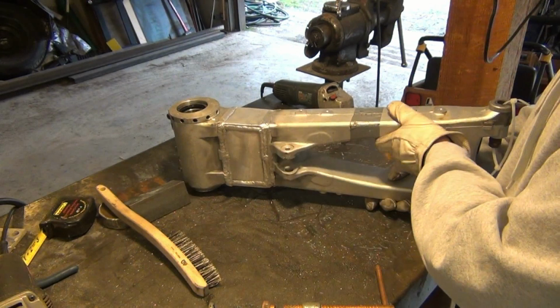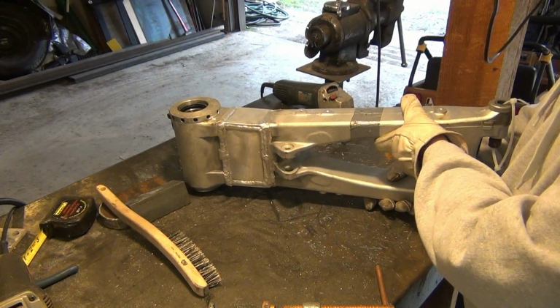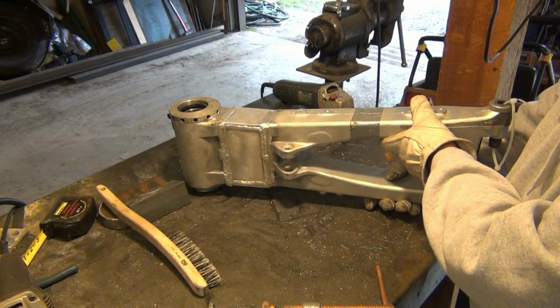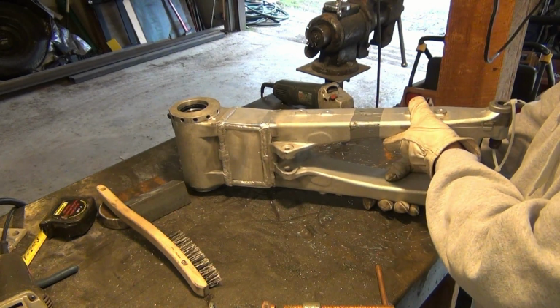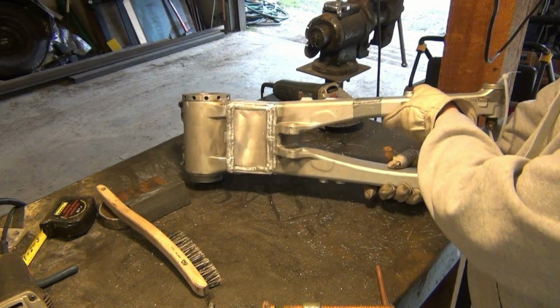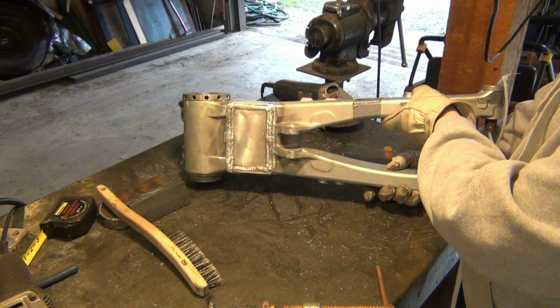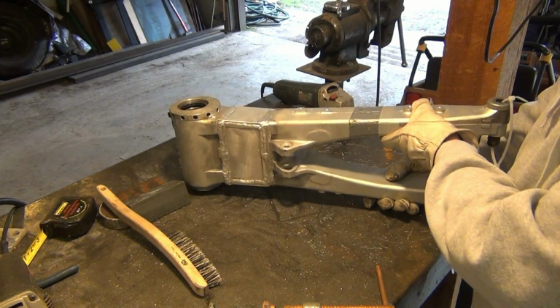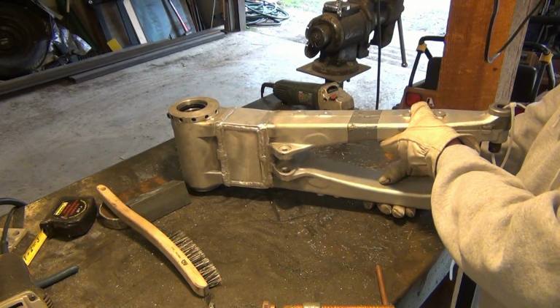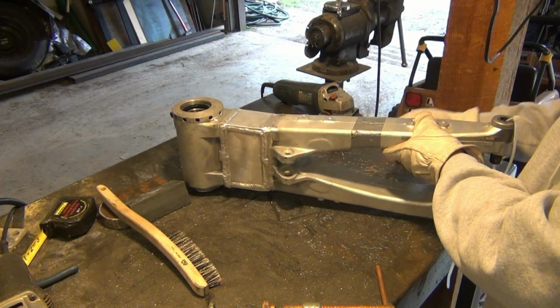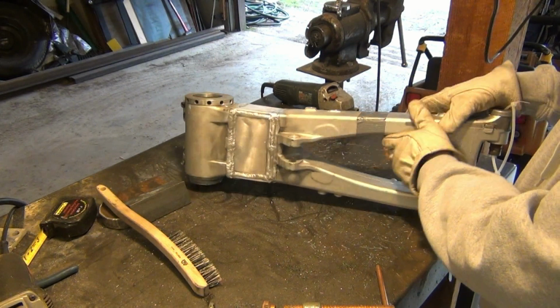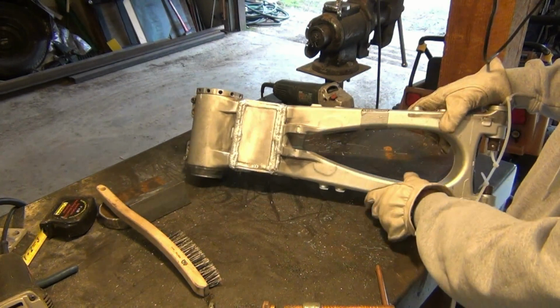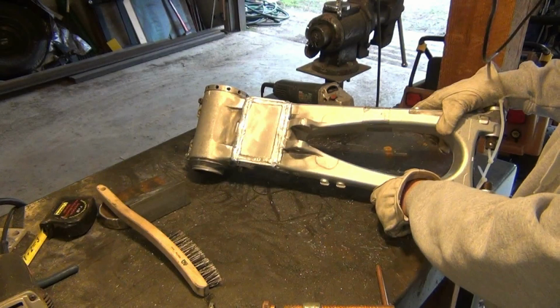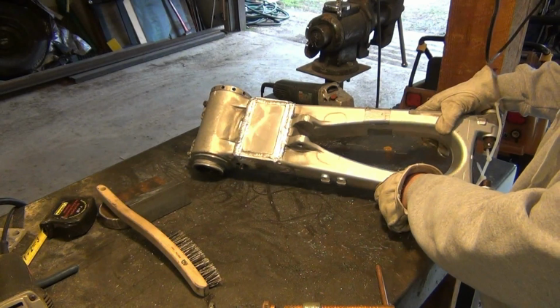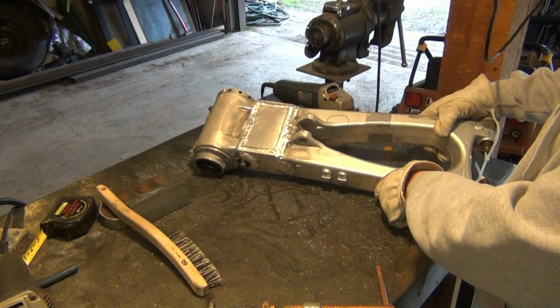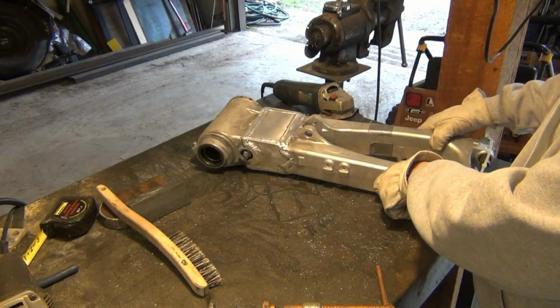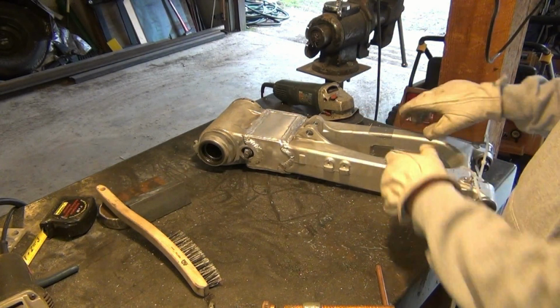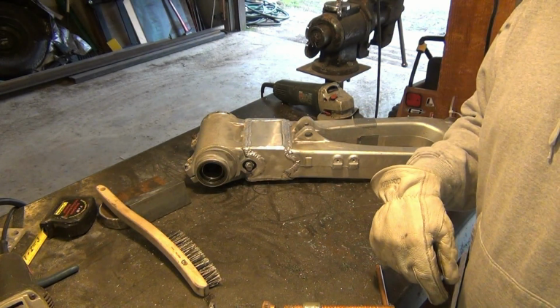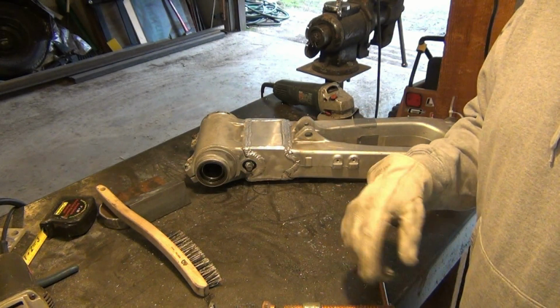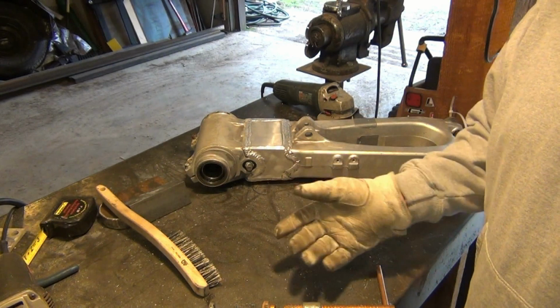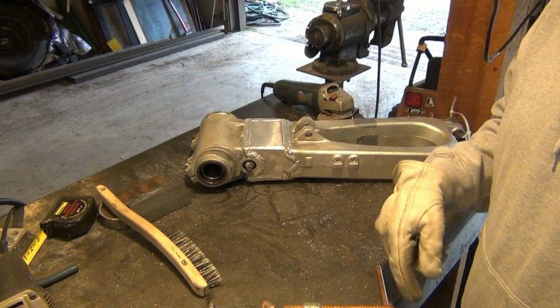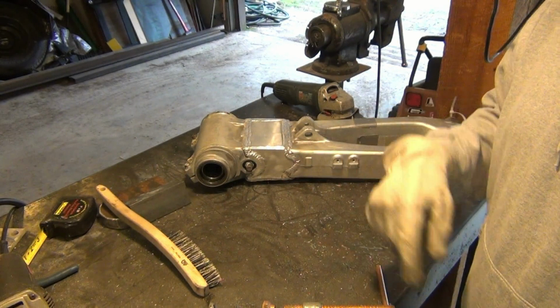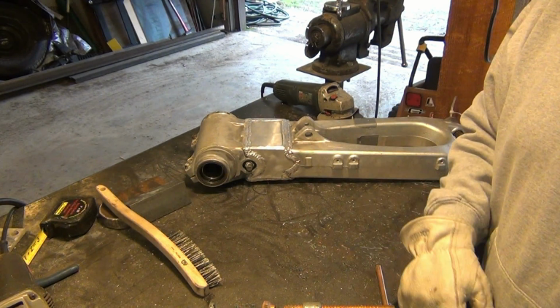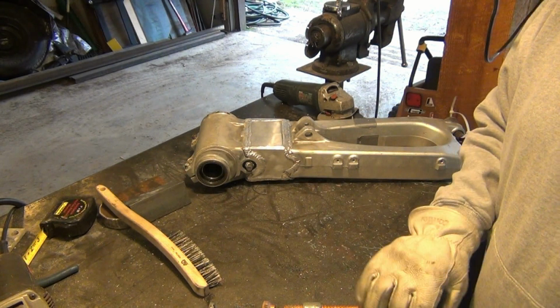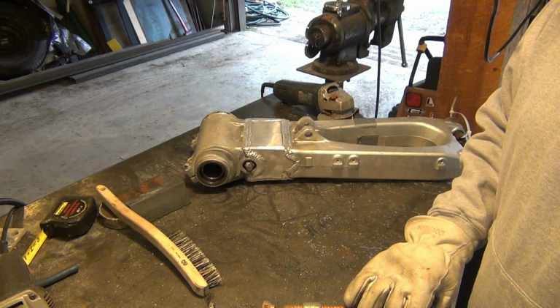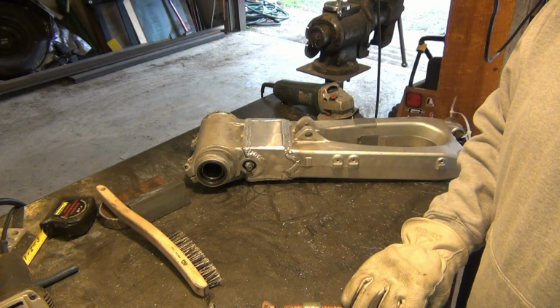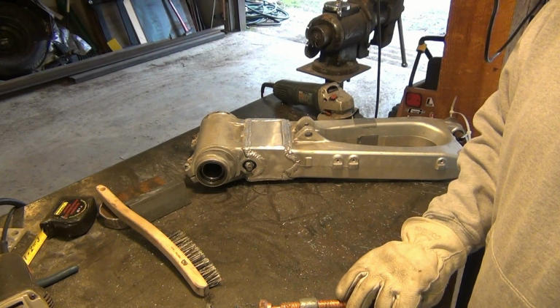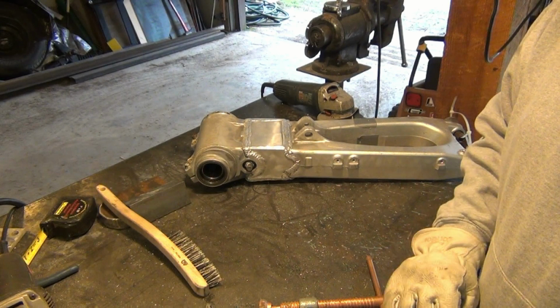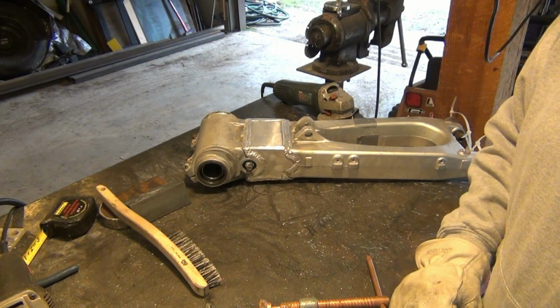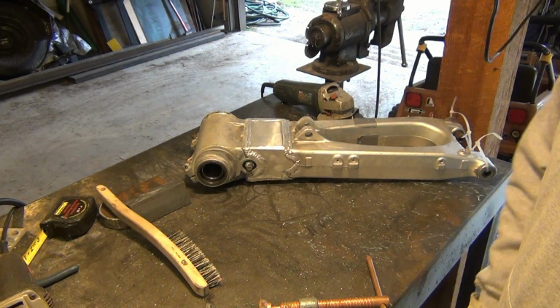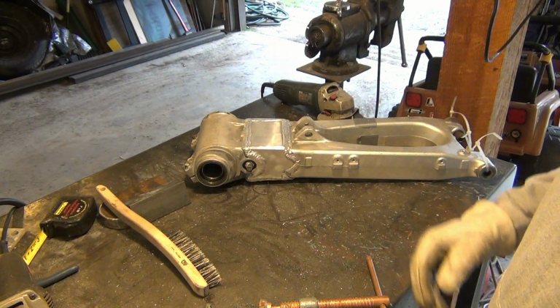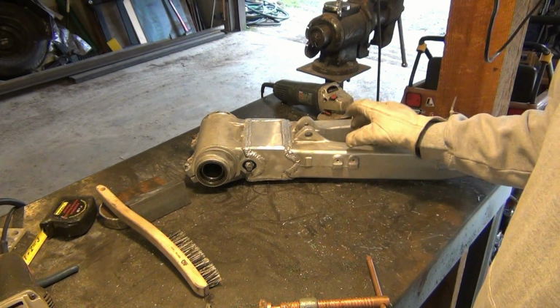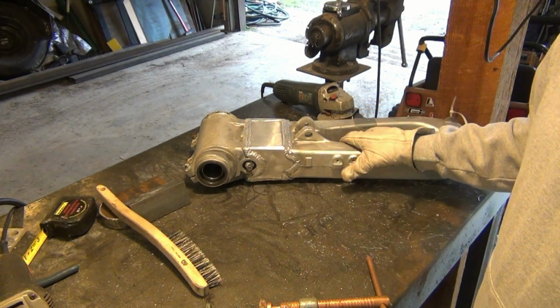Hope you enjoyed my video on a plus three extension swingarm for a Honda 450. If you have any questions or comments, please leave them down below and I'll try to get back to you with the best answer possible.